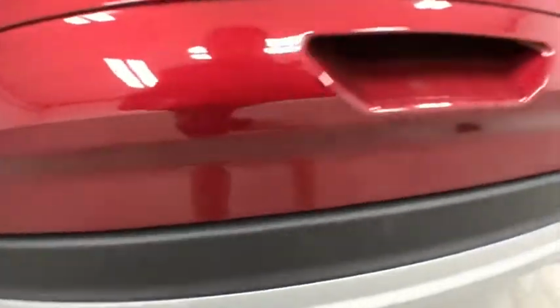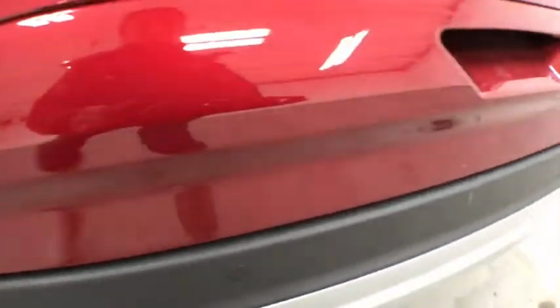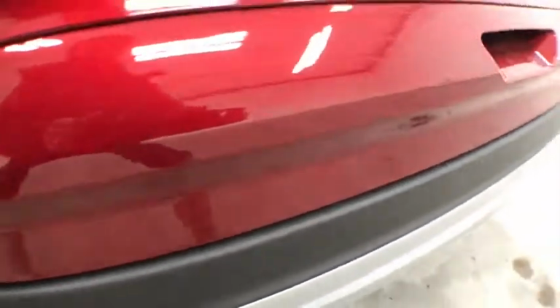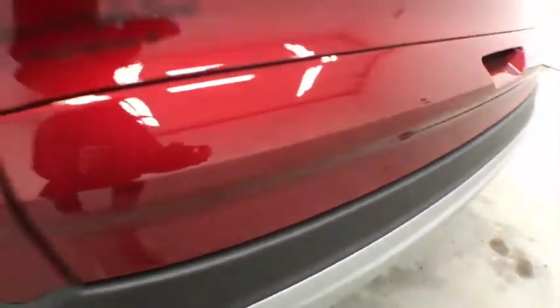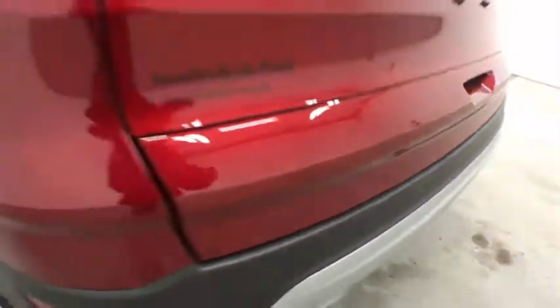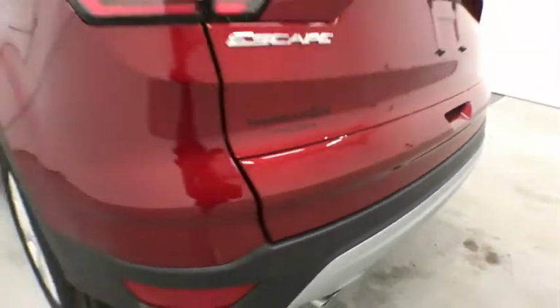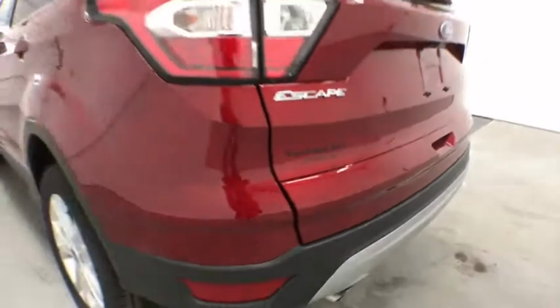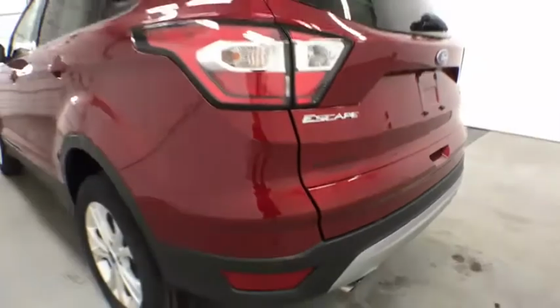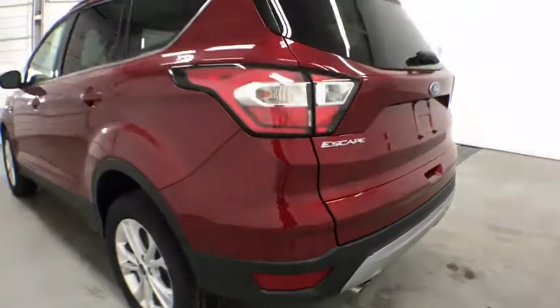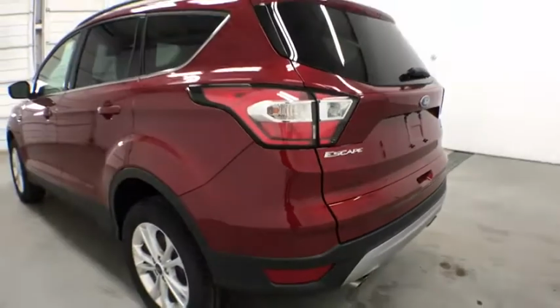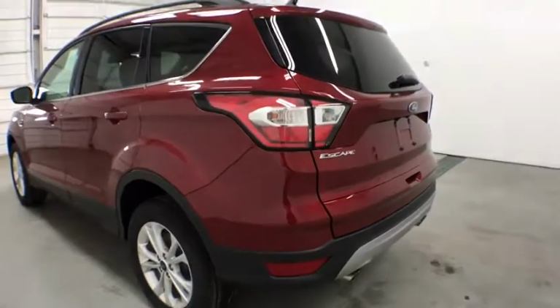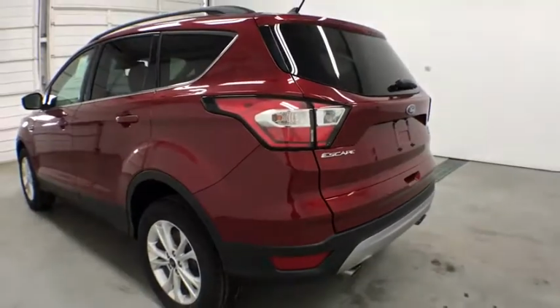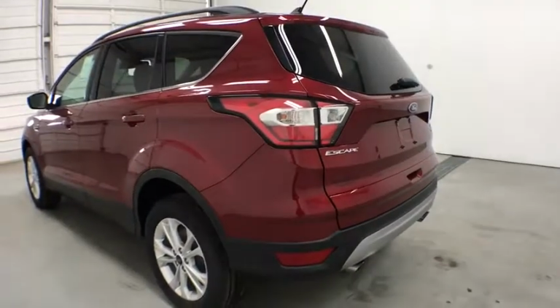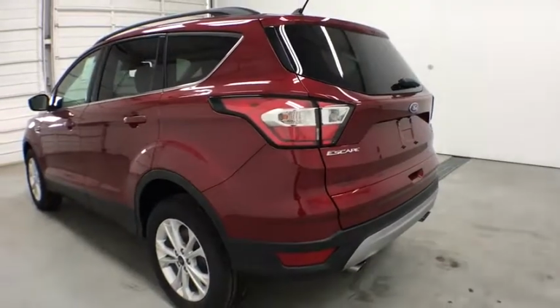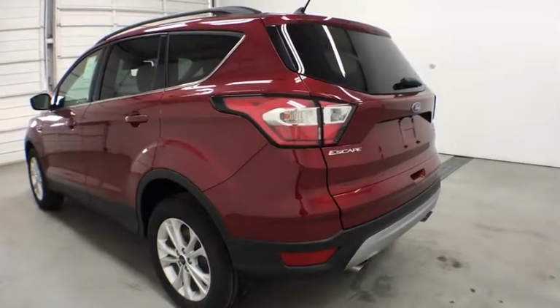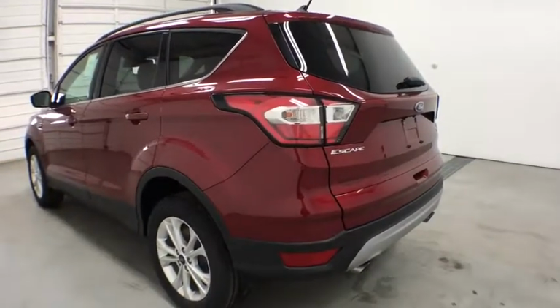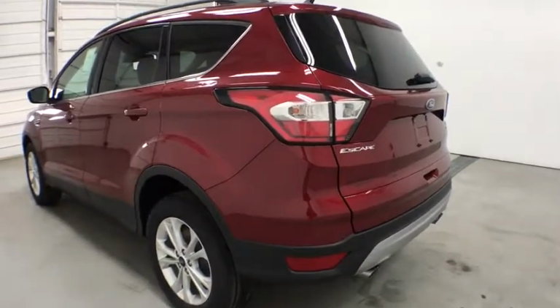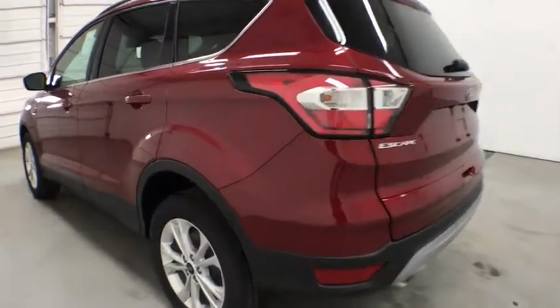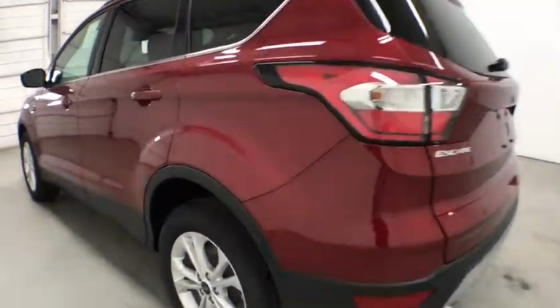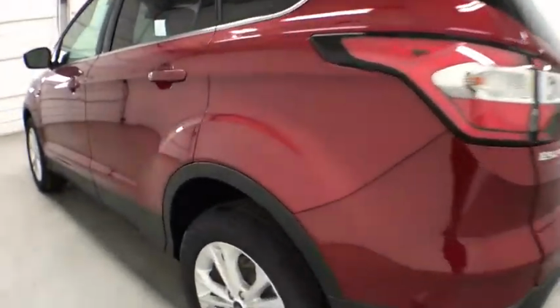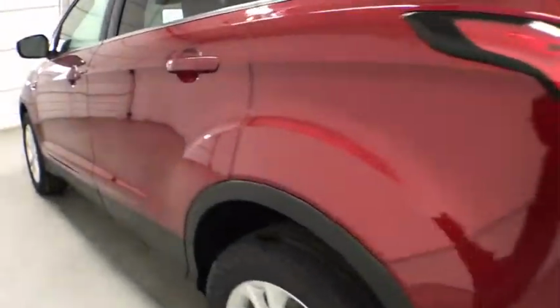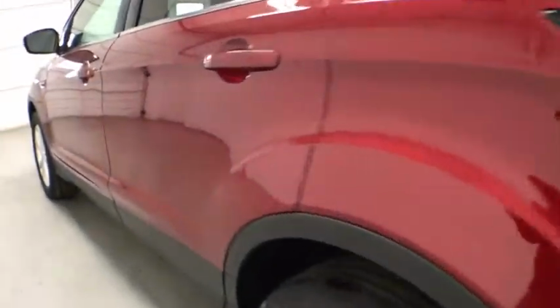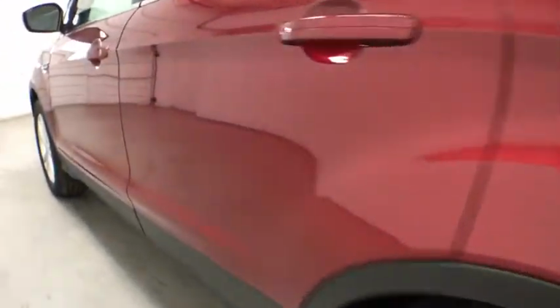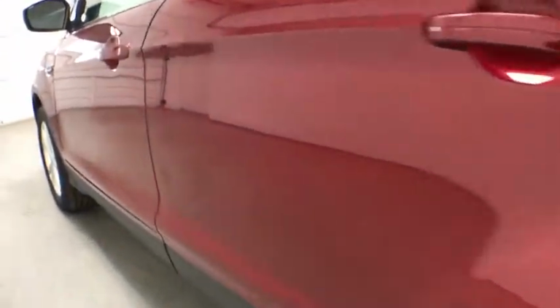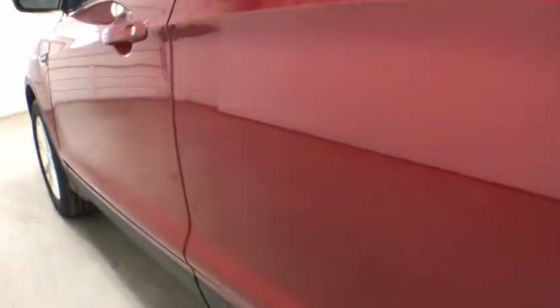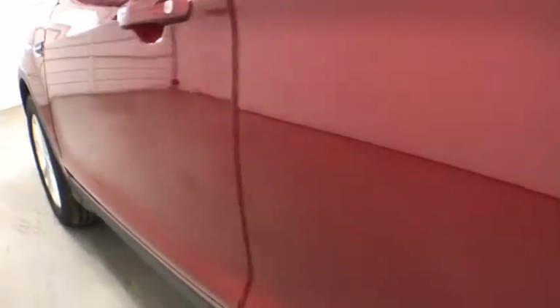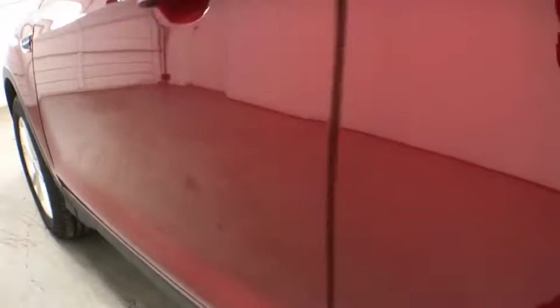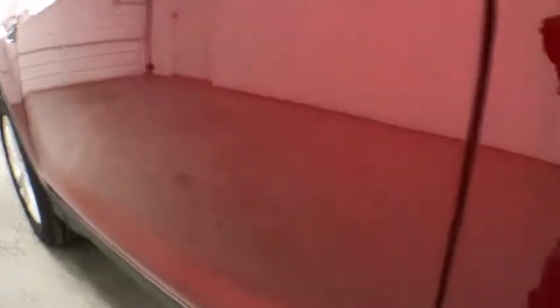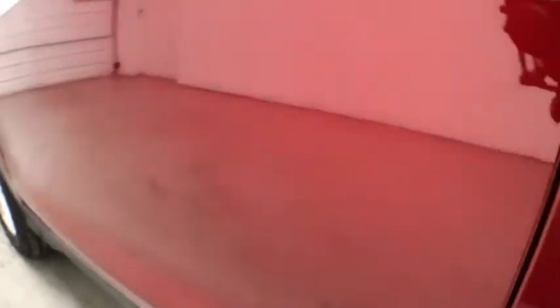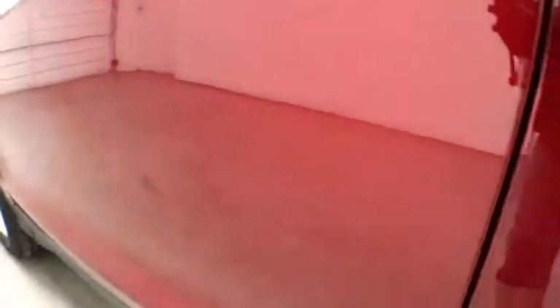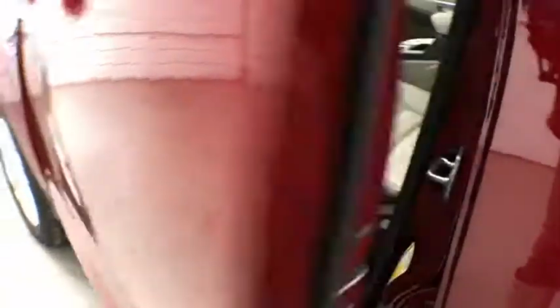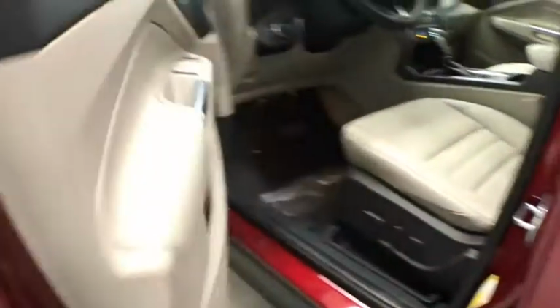Rear defrost. Front wheel drive. This beauty is sure to make you the talk of the neighborhood. So call or drop in for a test drive today.